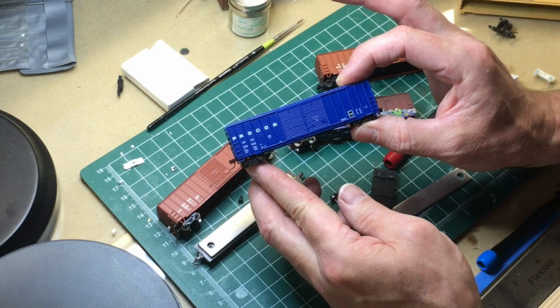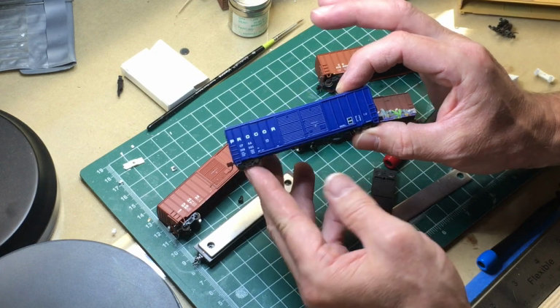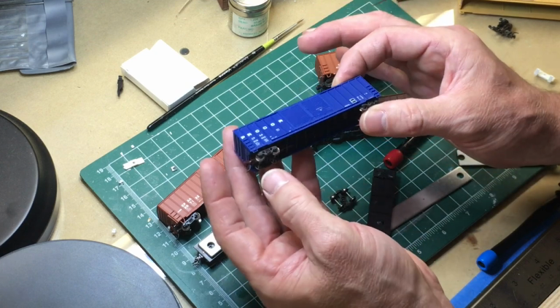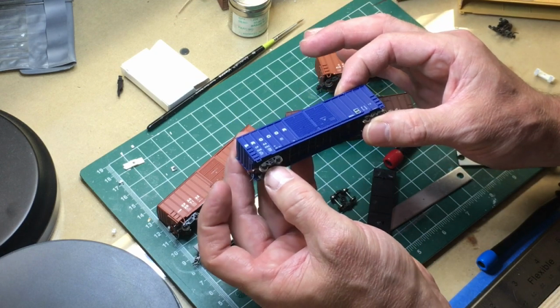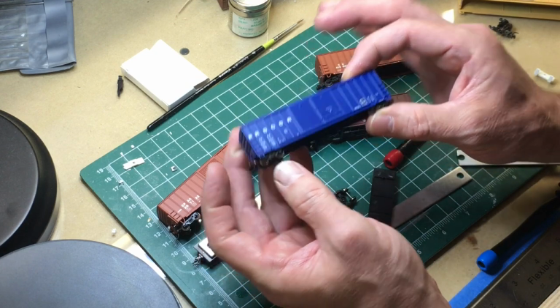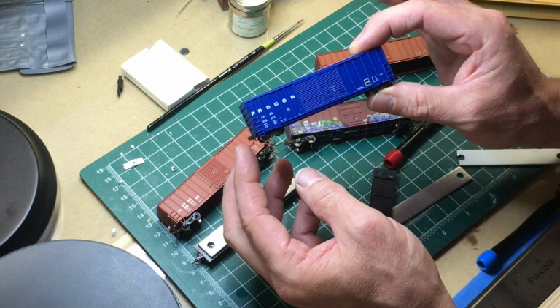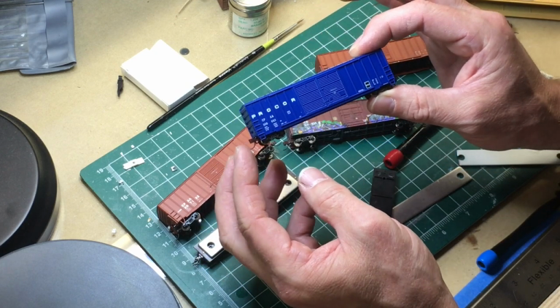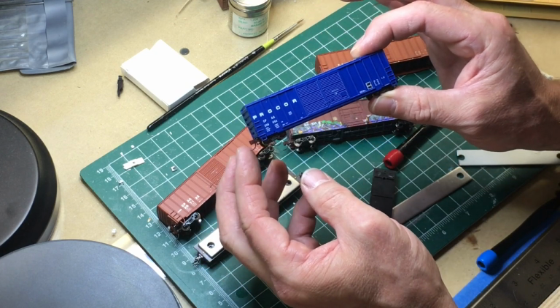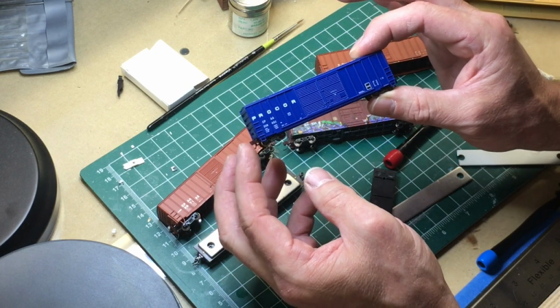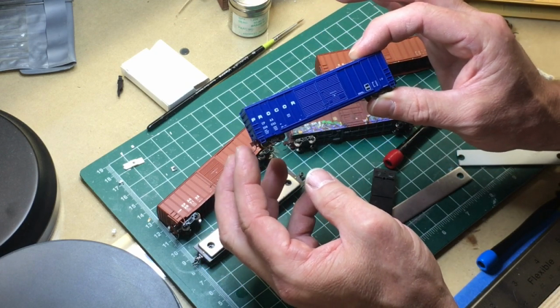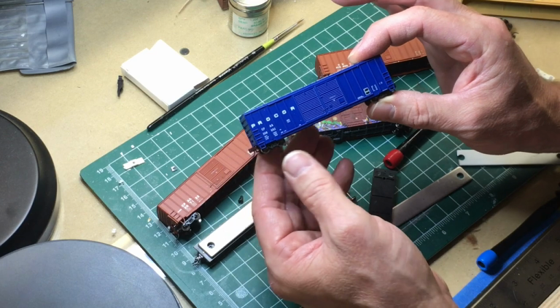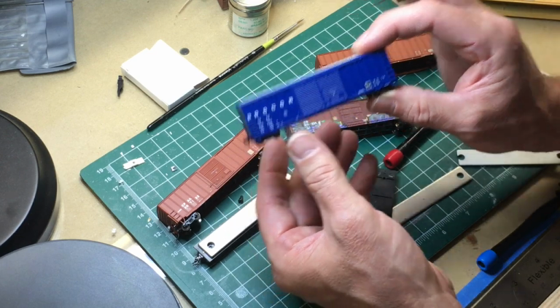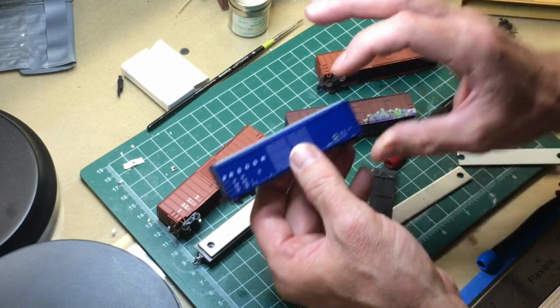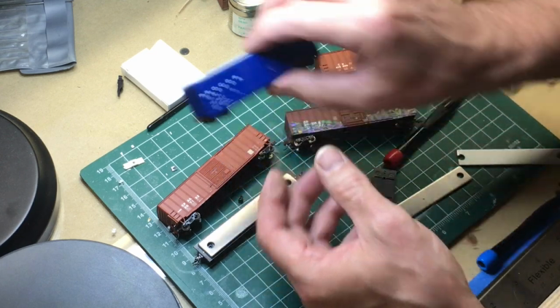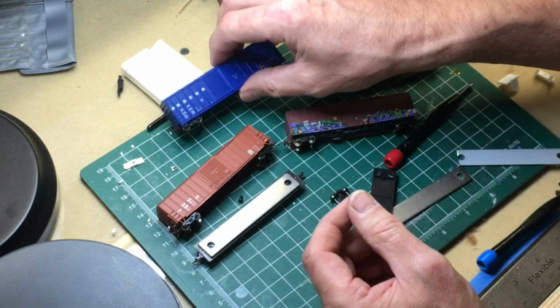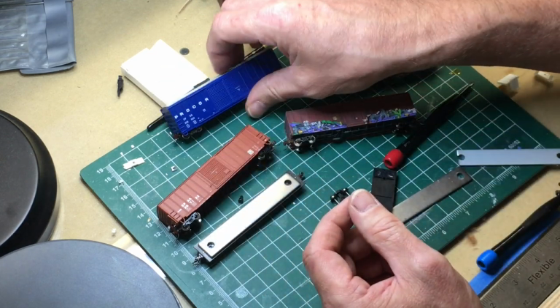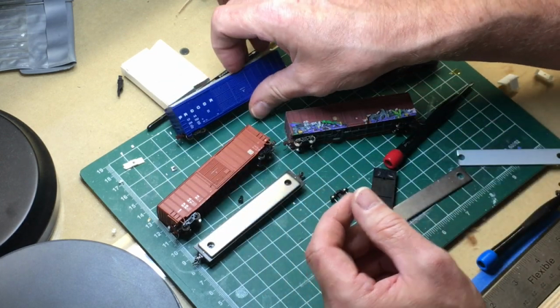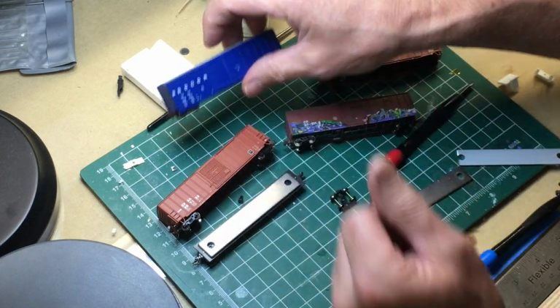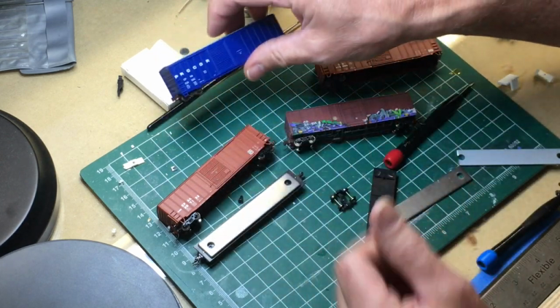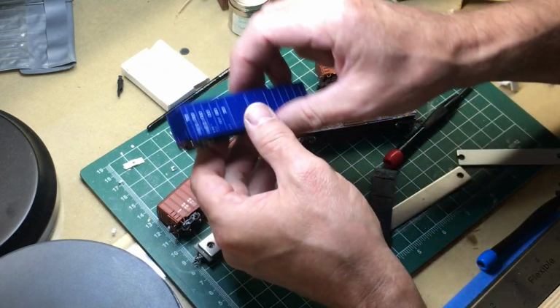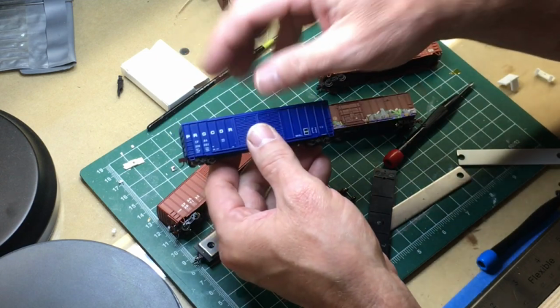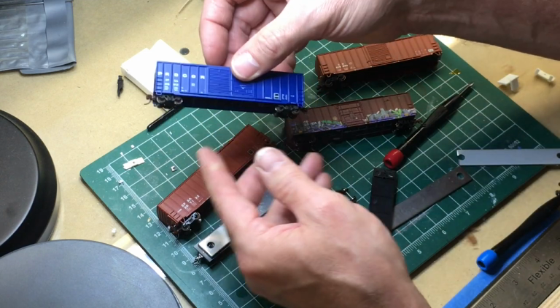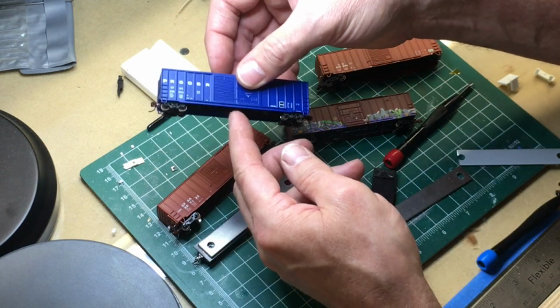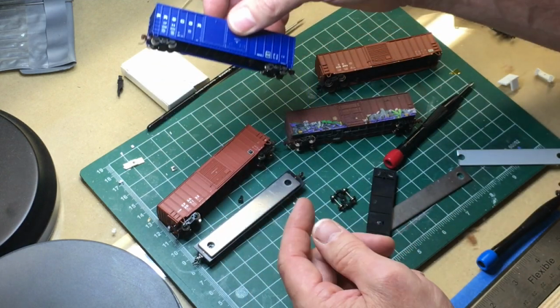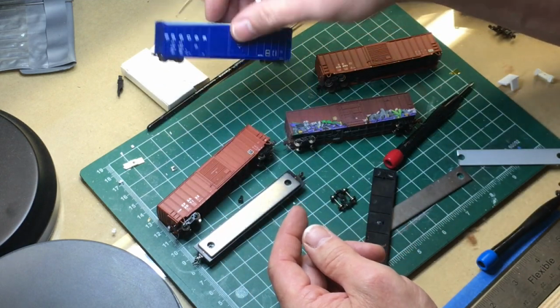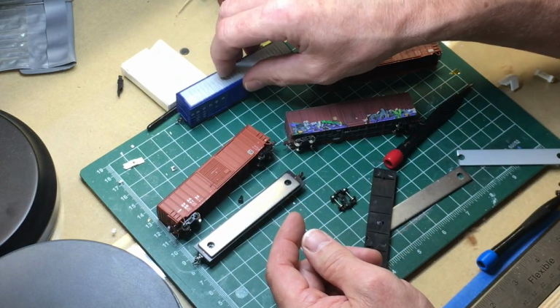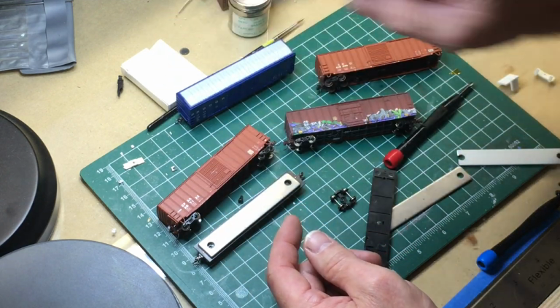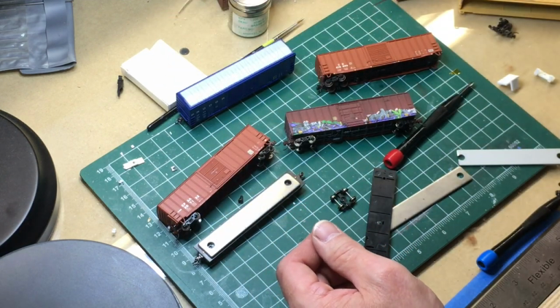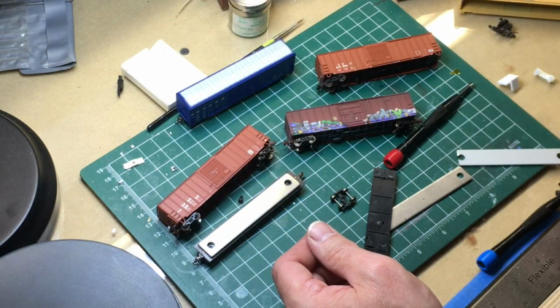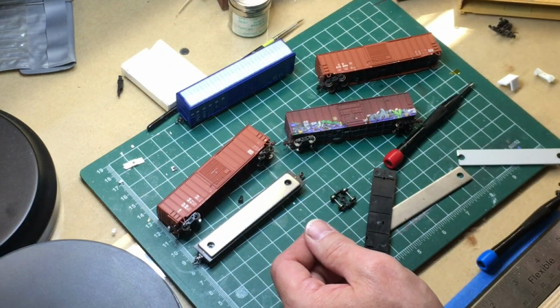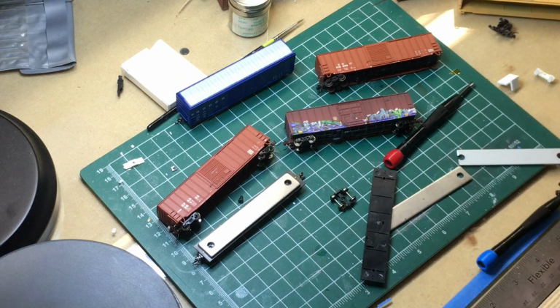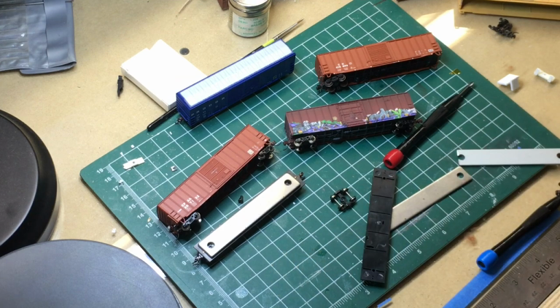Beautiful ride height and an operating 1015 coupler. This car is now ready to go on the layout - of course we have to weather it, but your modification is now done. That simply. So next car we're going to do real quick is the Atlas.